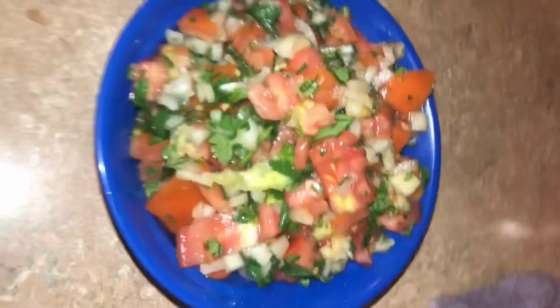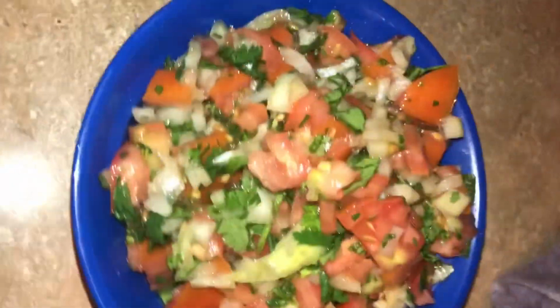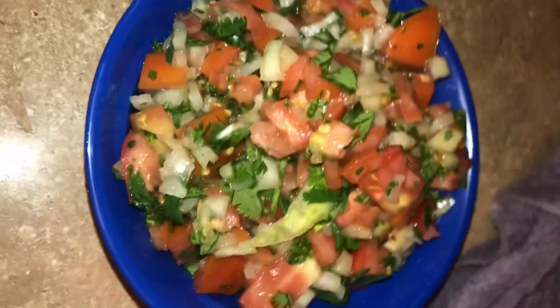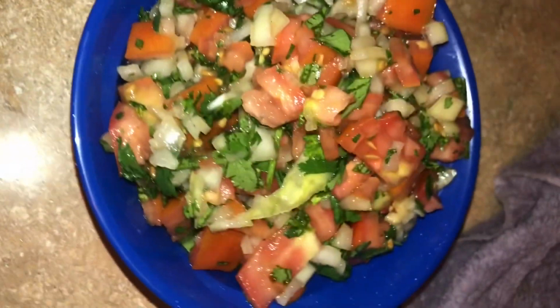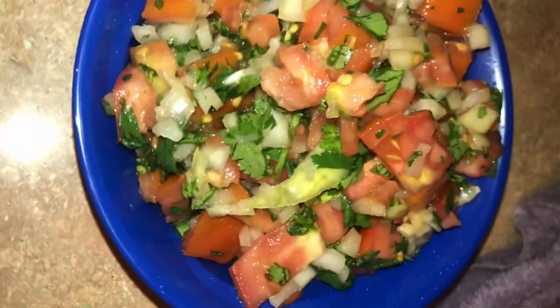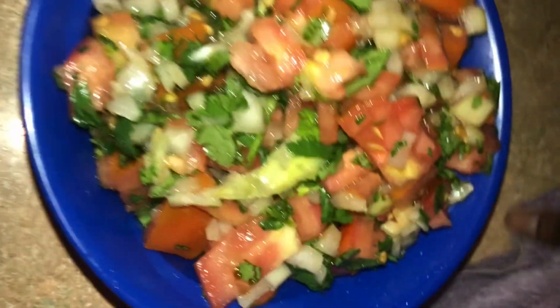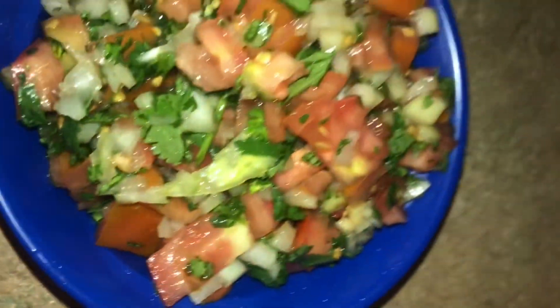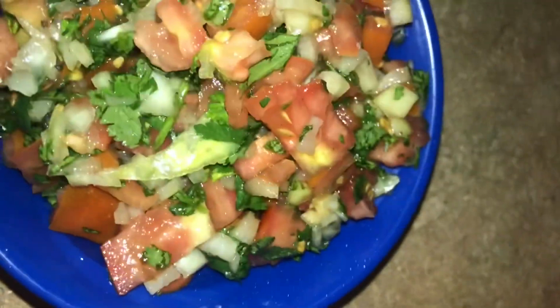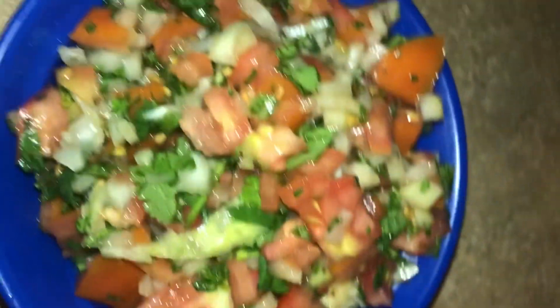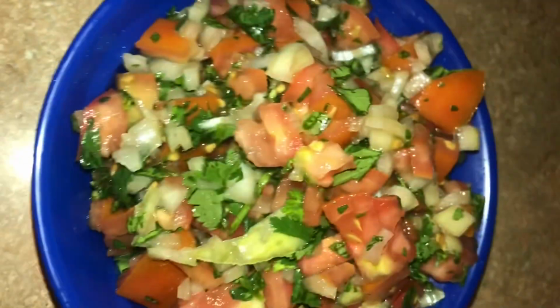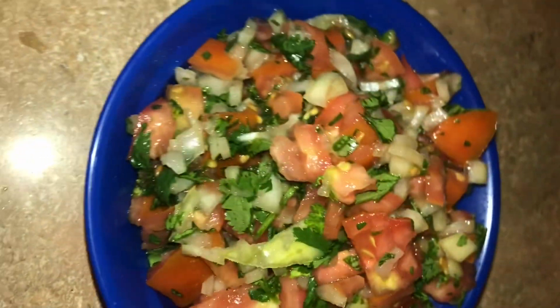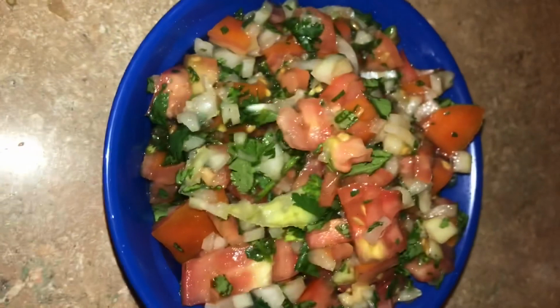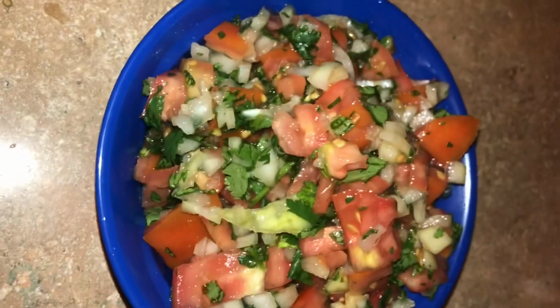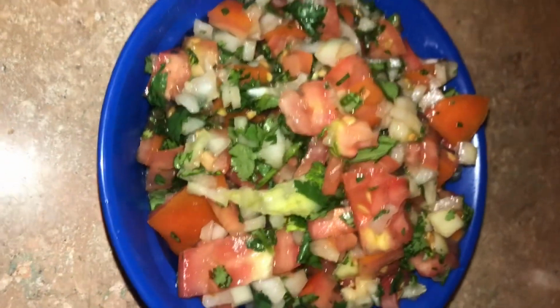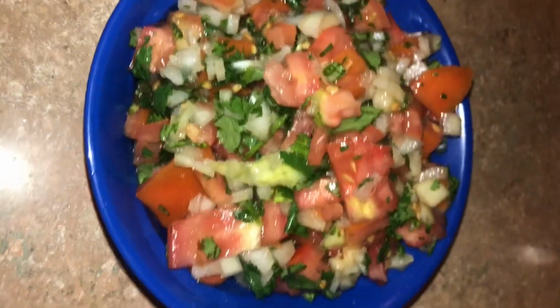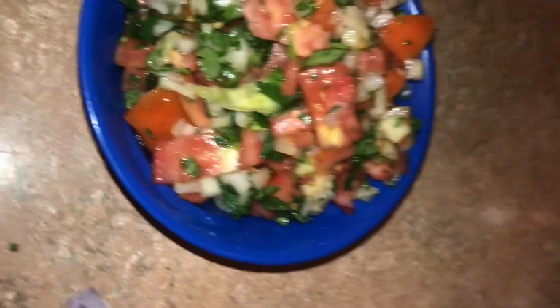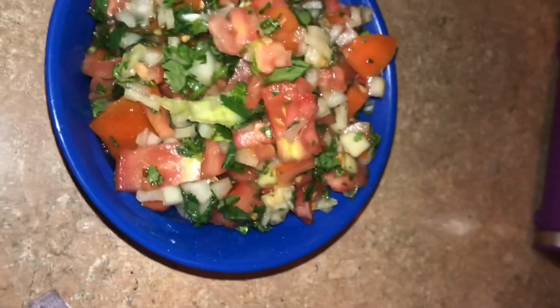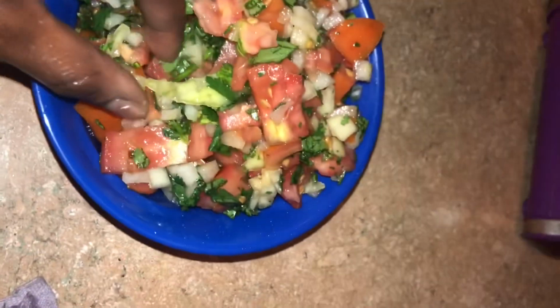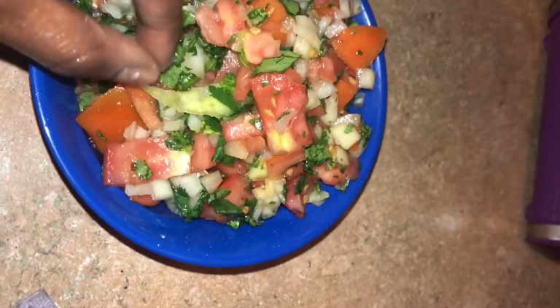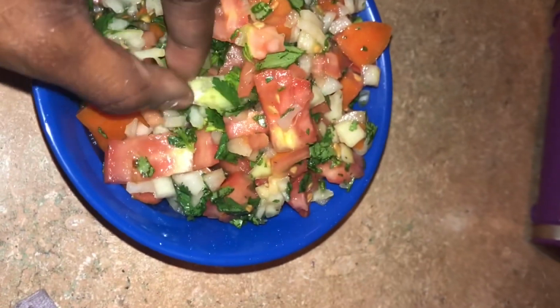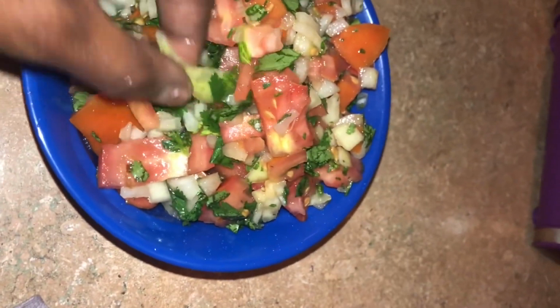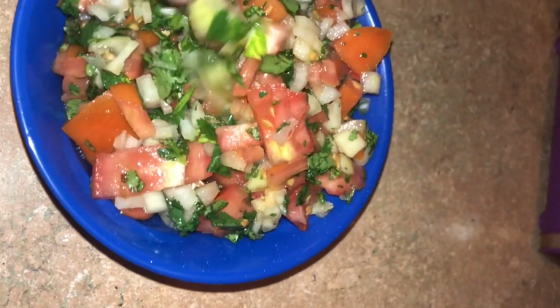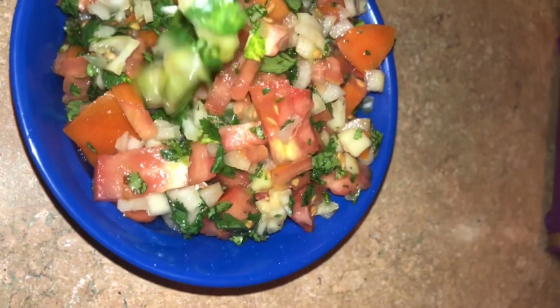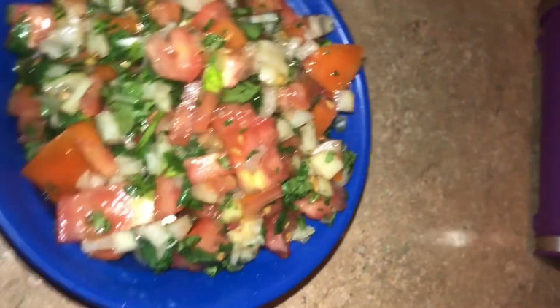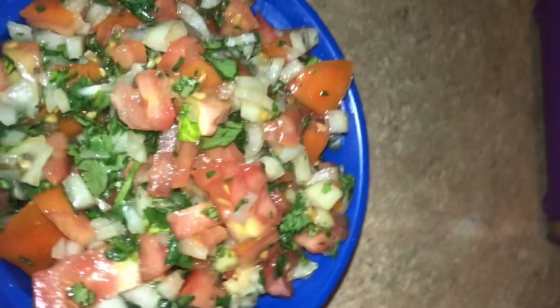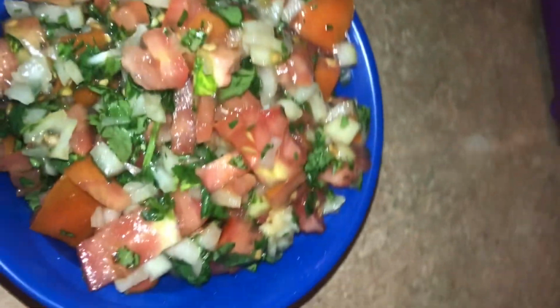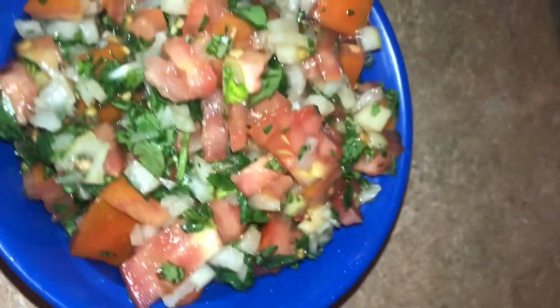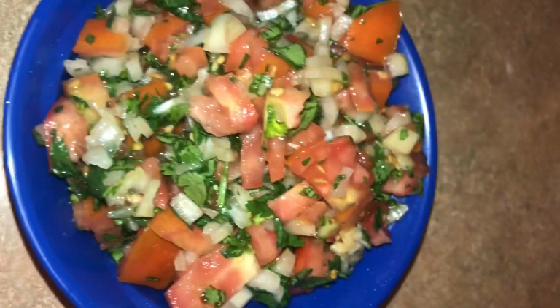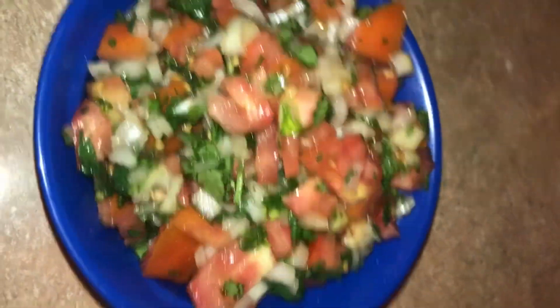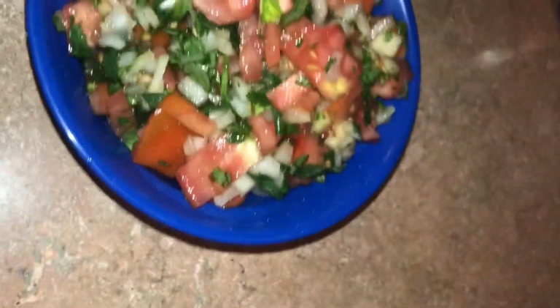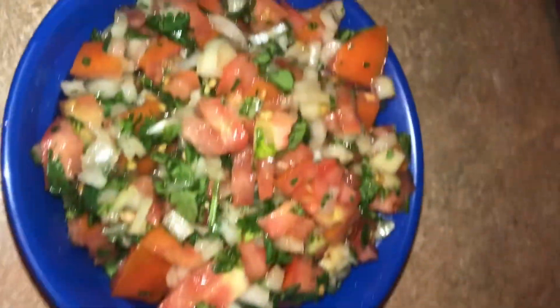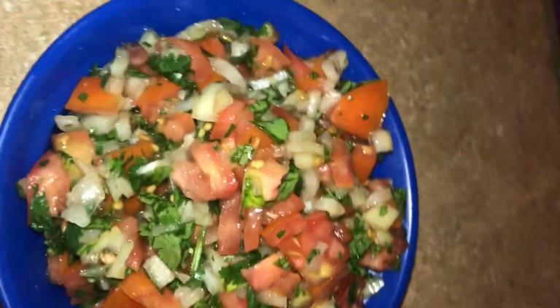So this is my saucer — it's the finishing touch of the saucer. I'm in chile, people. This is the saucer.